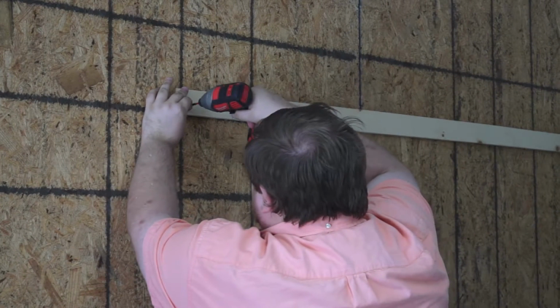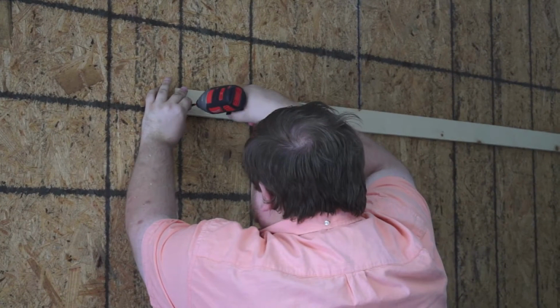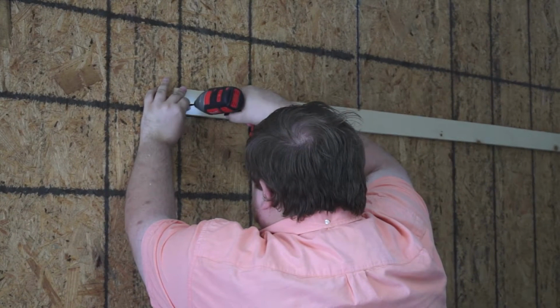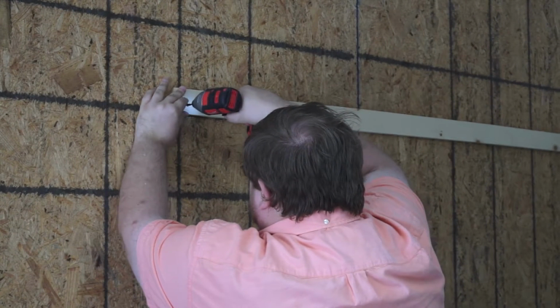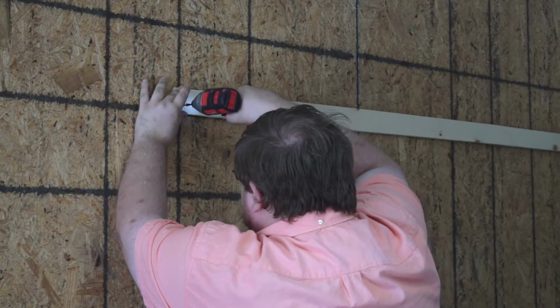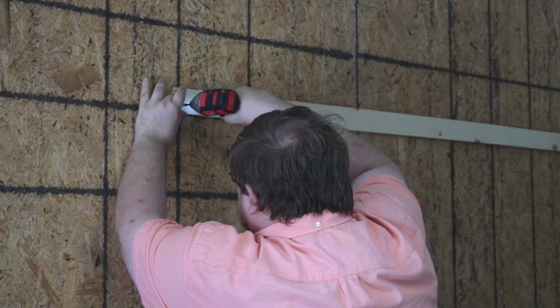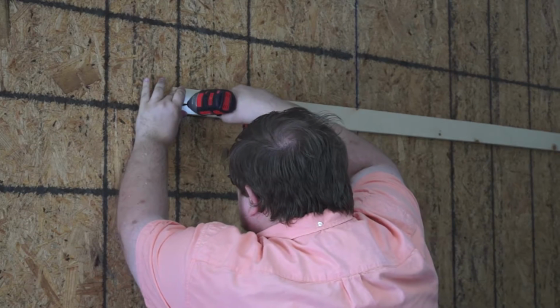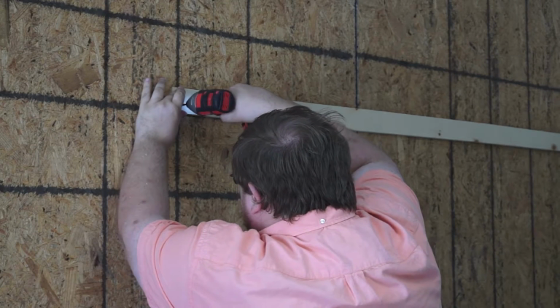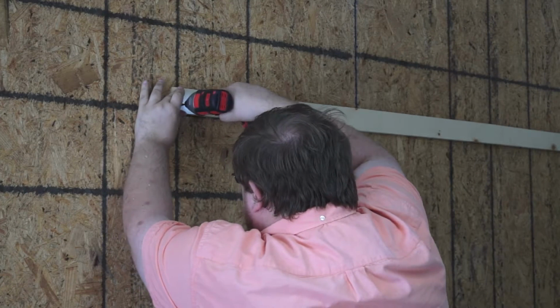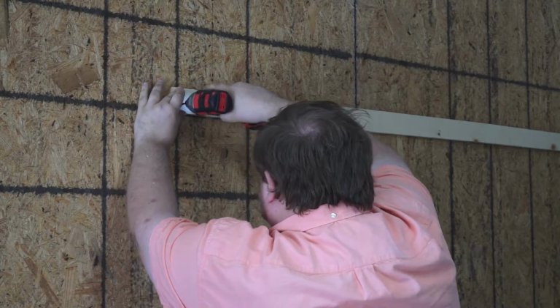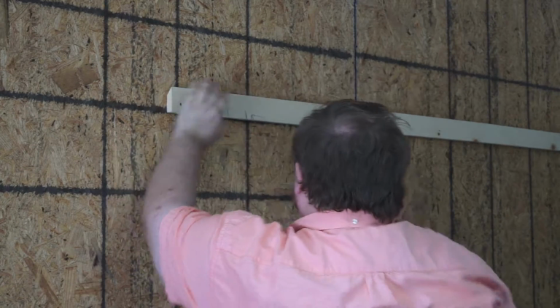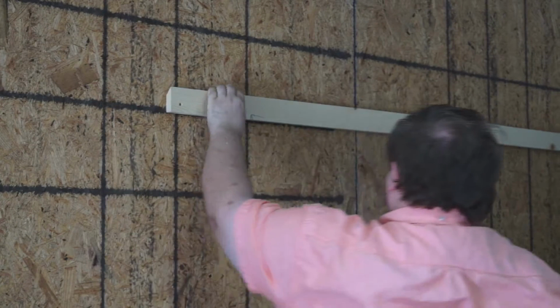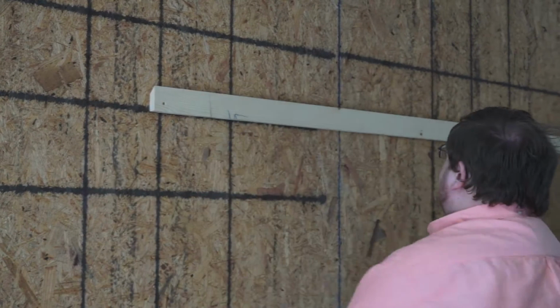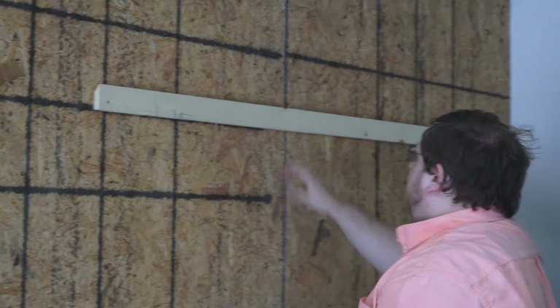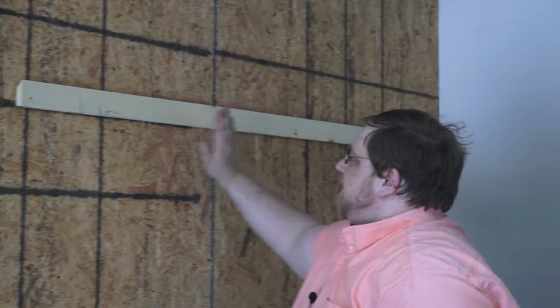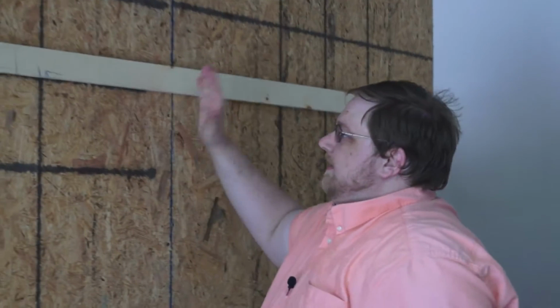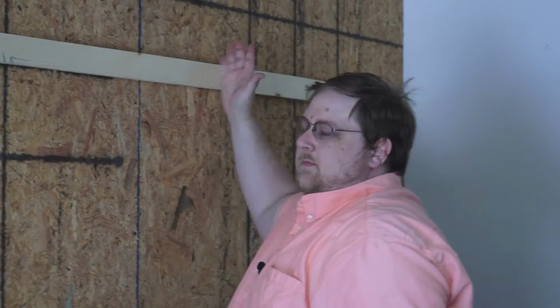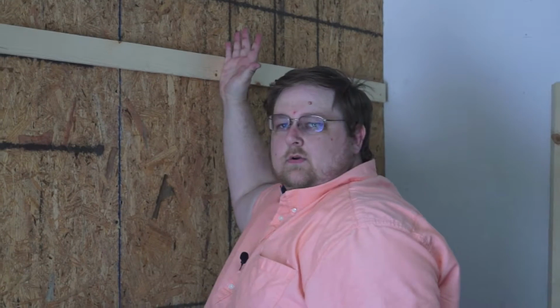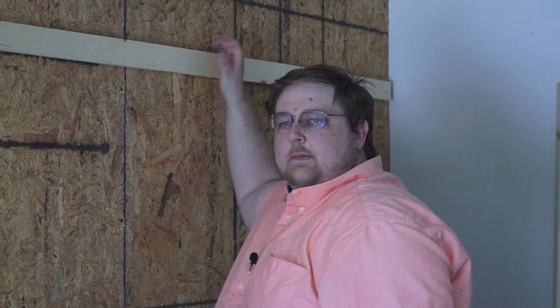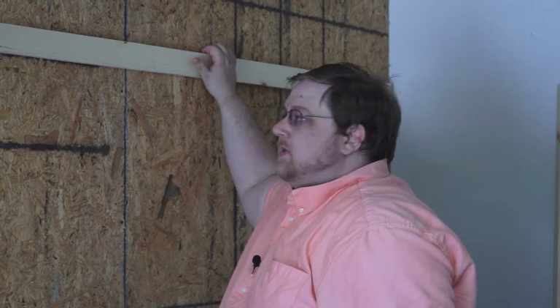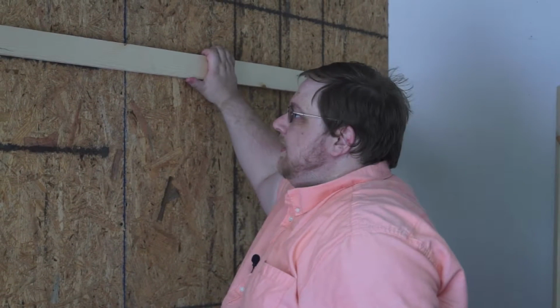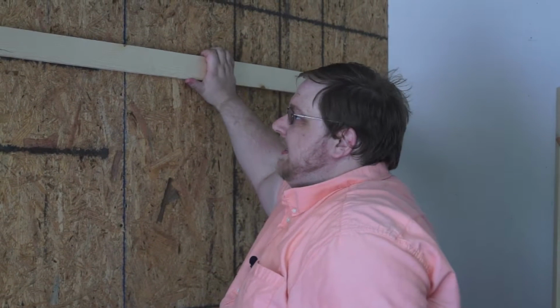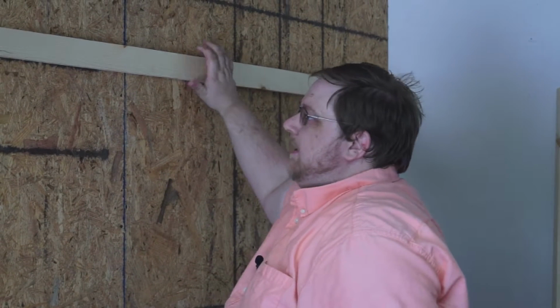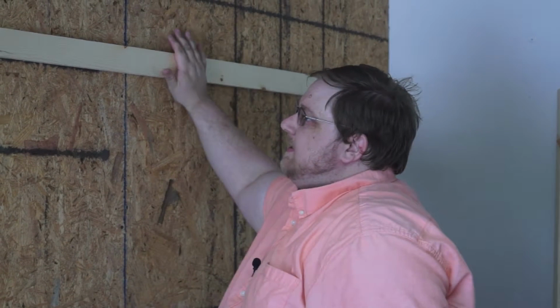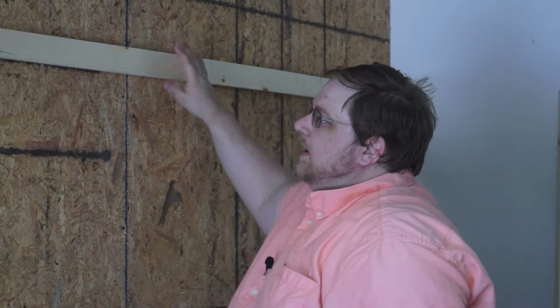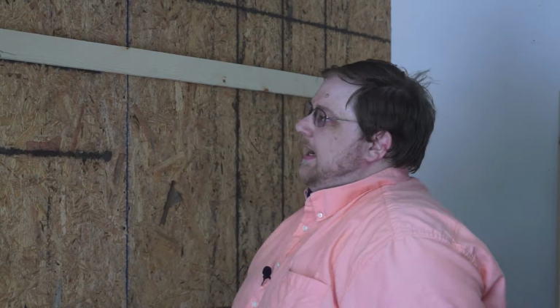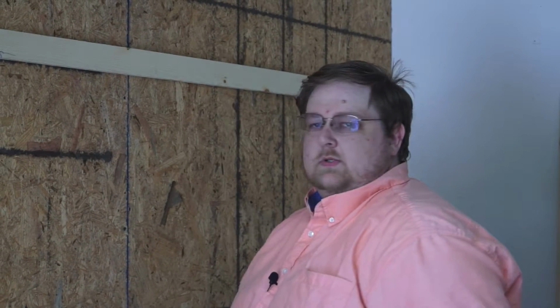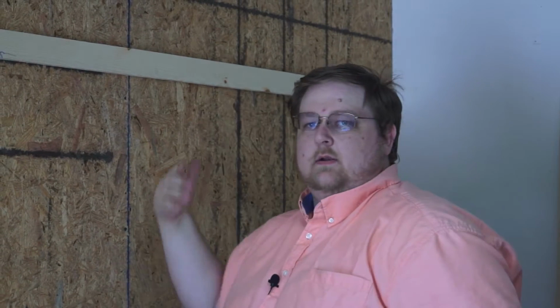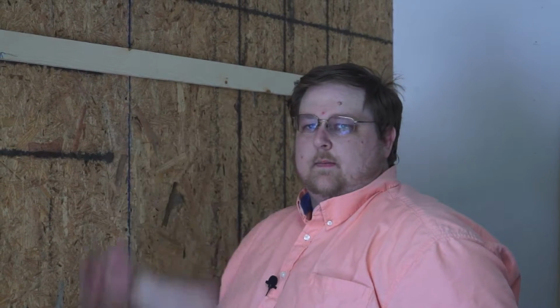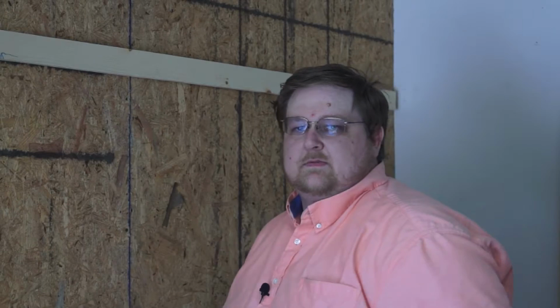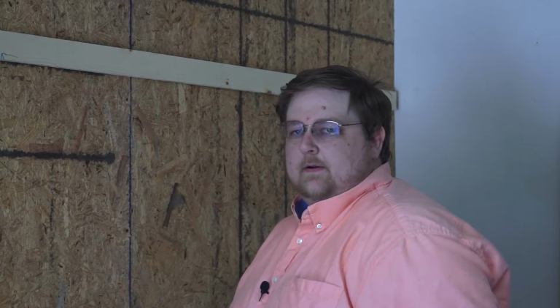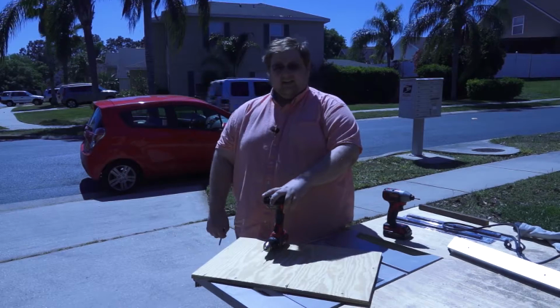I'll come down to the end and put the other side in. Then I'm just gonna go ahead and tap some more holes in here and put some more screws in to hold it nice and tight up against the wall.